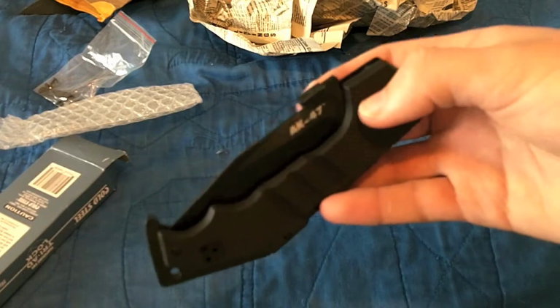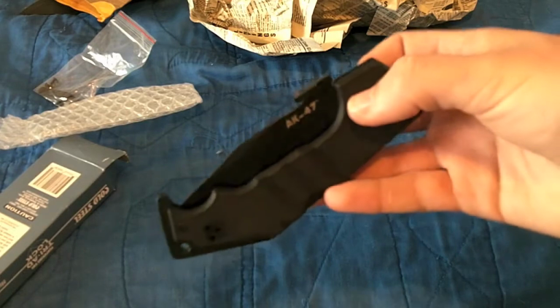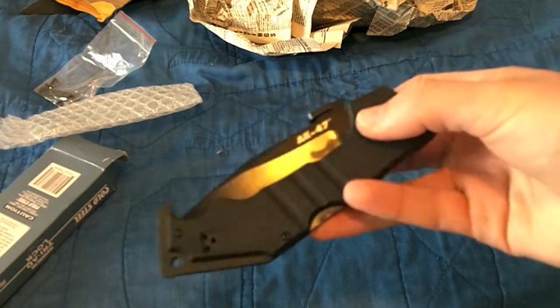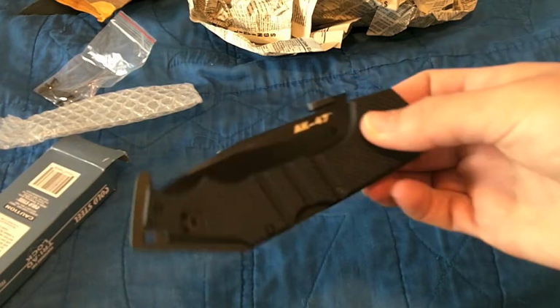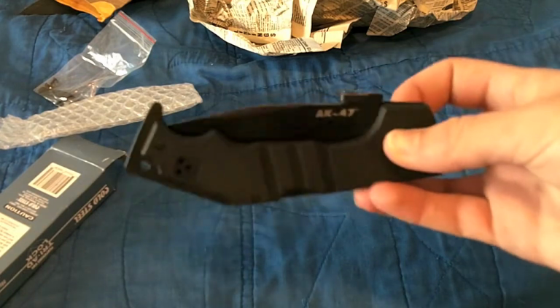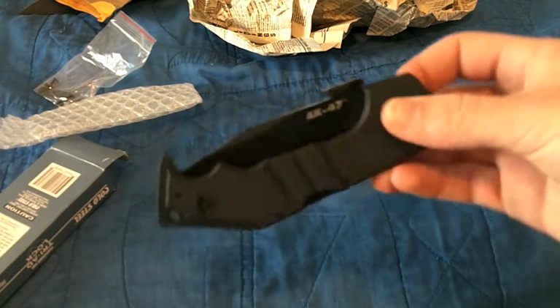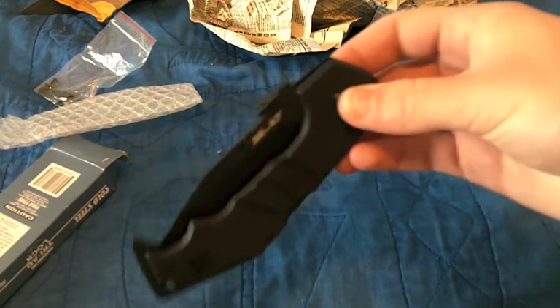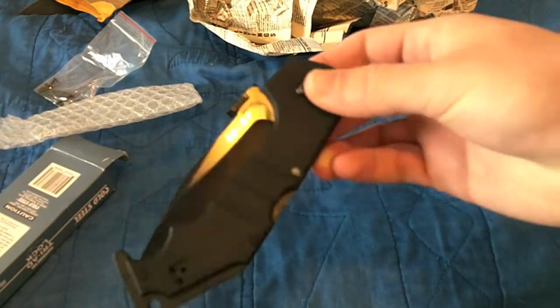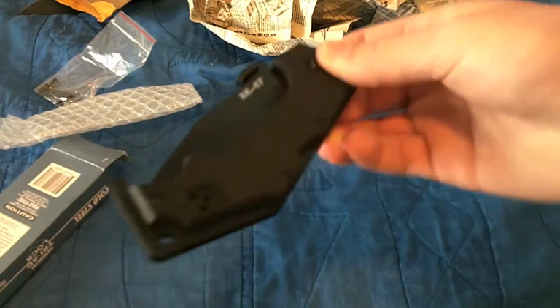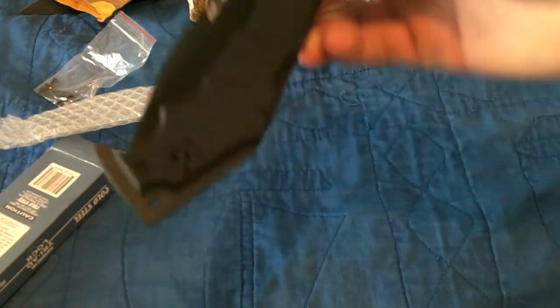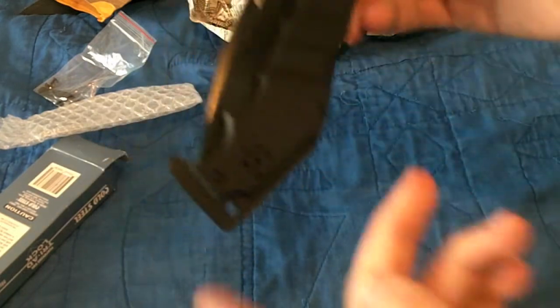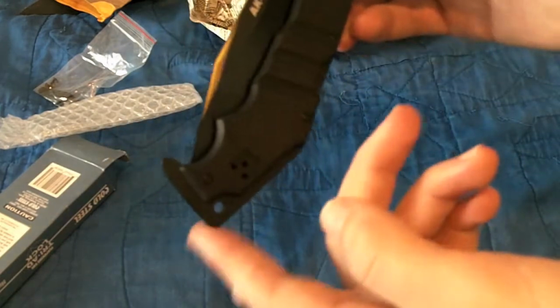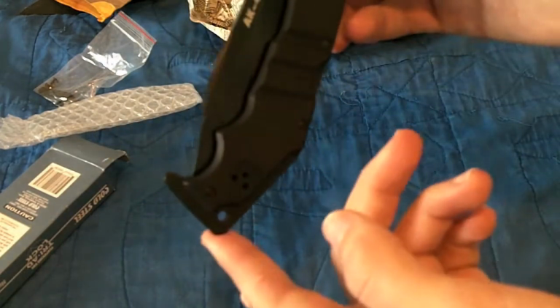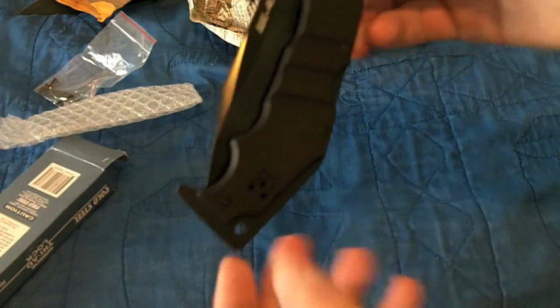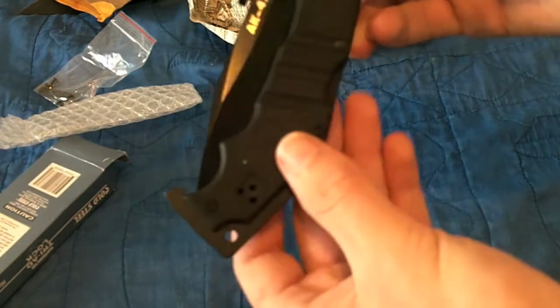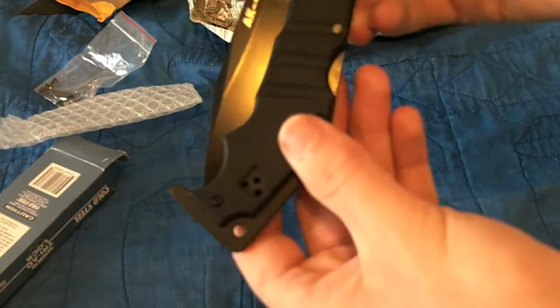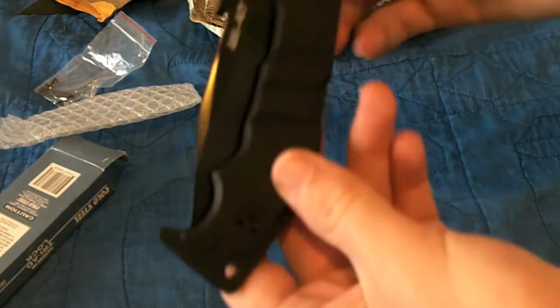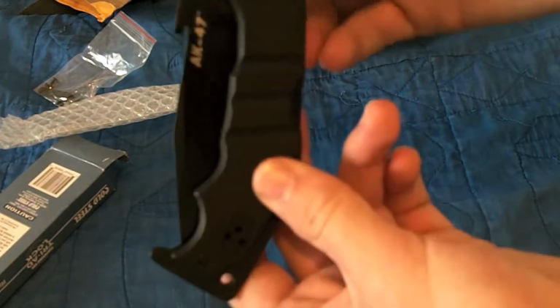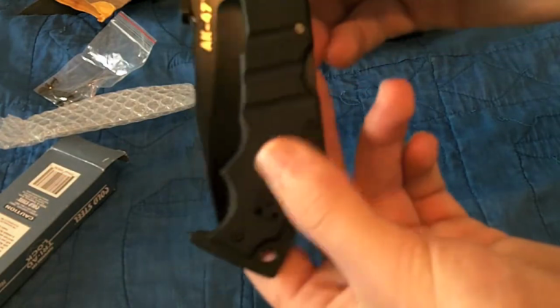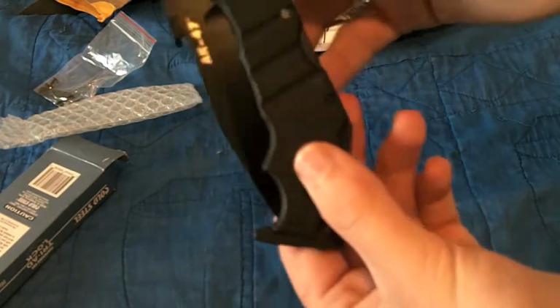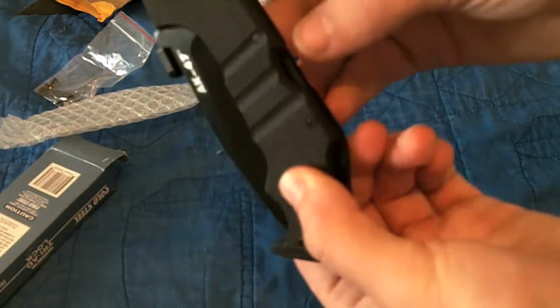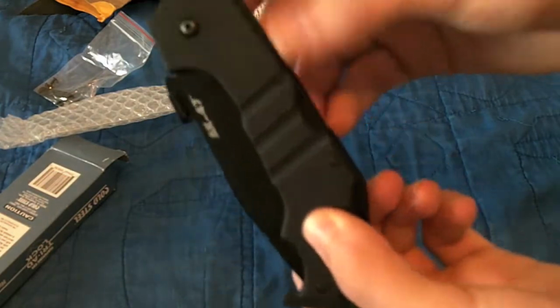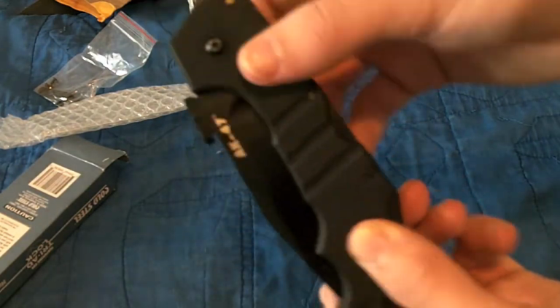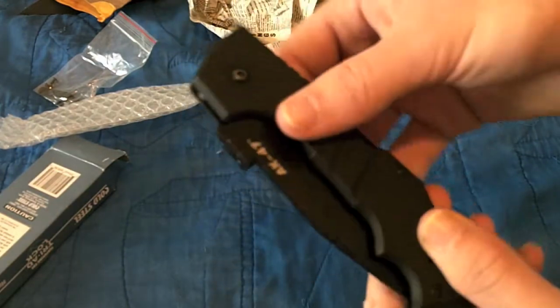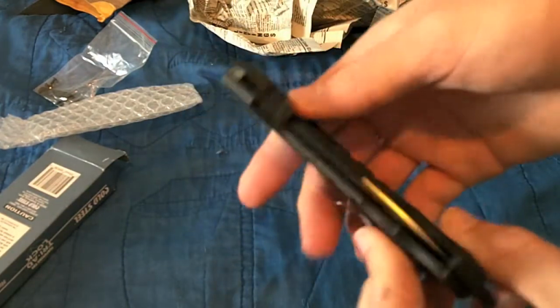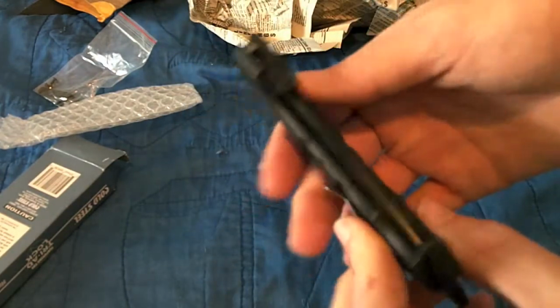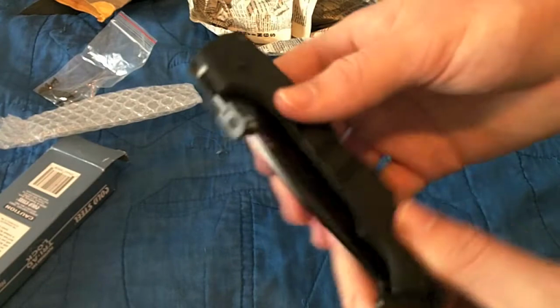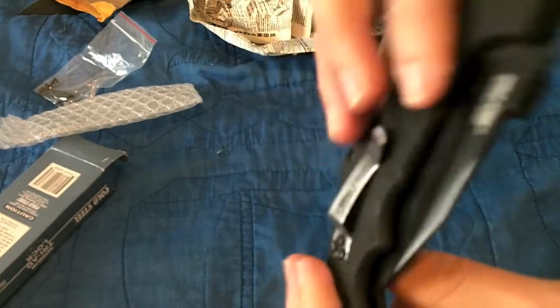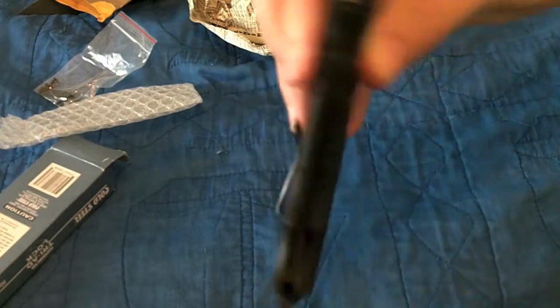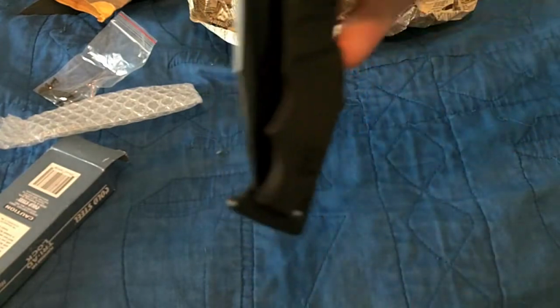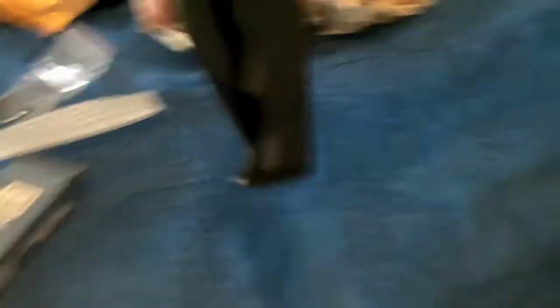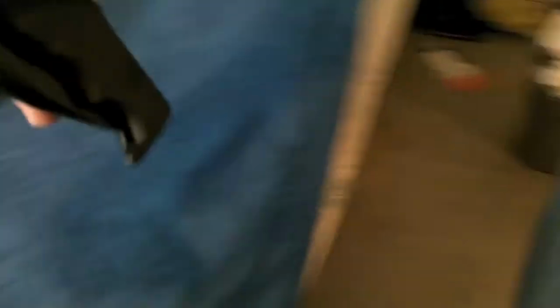The Cold Steel AK-47, the second edition with the metal pommel. Slightly a triad lock instead of the axis lock or whatever. All right, well, we gotta try it right now, of course.